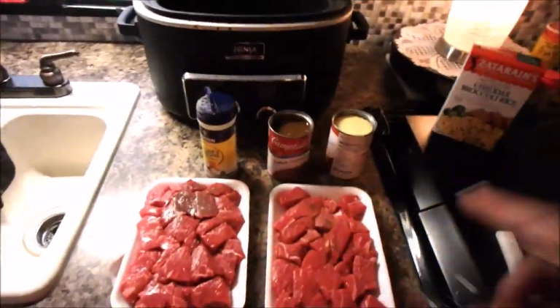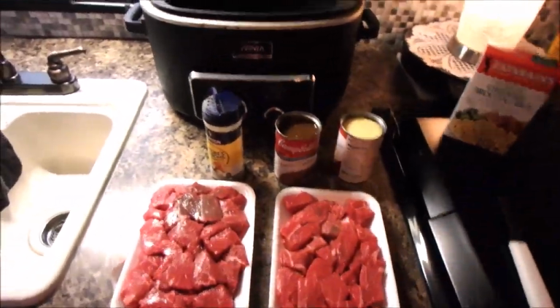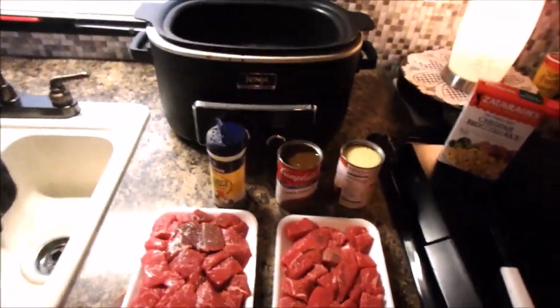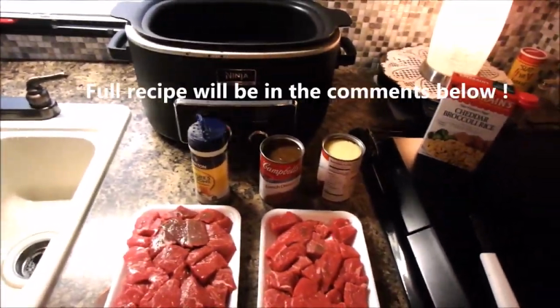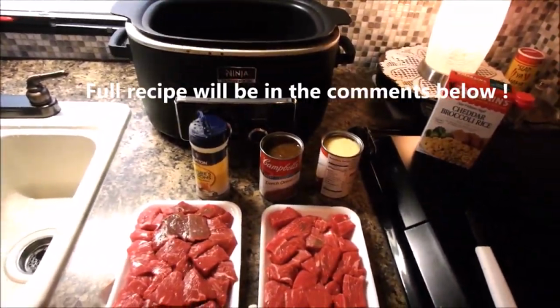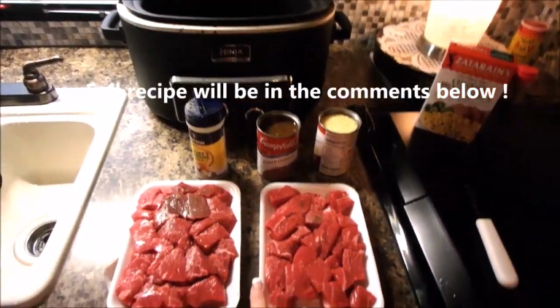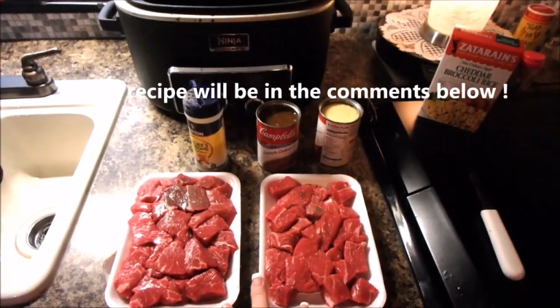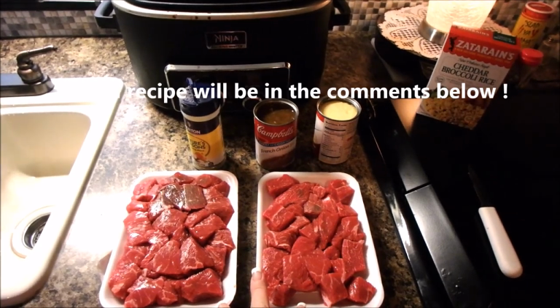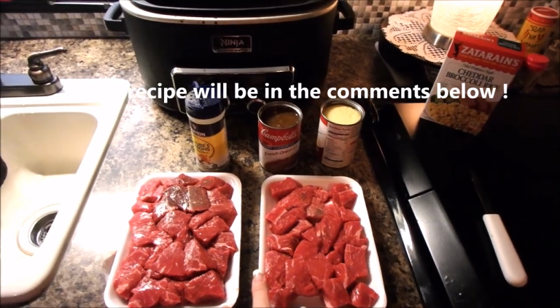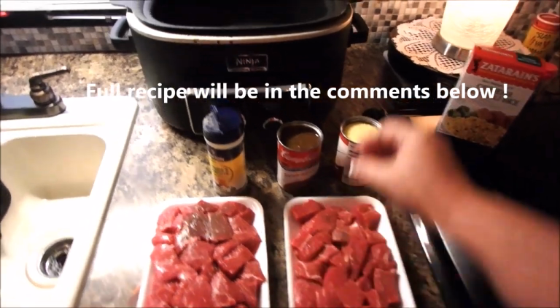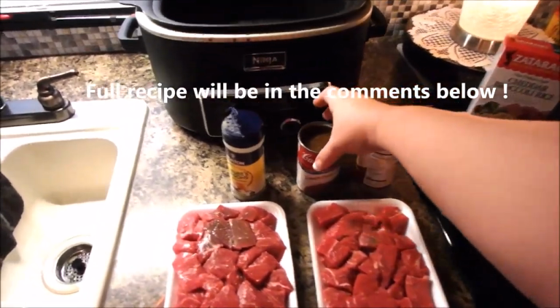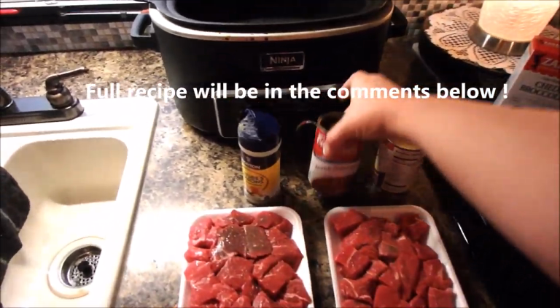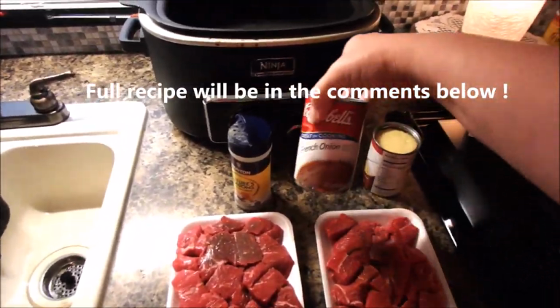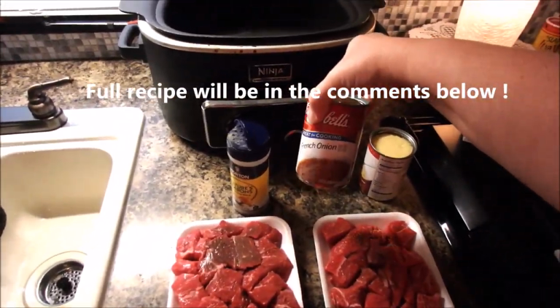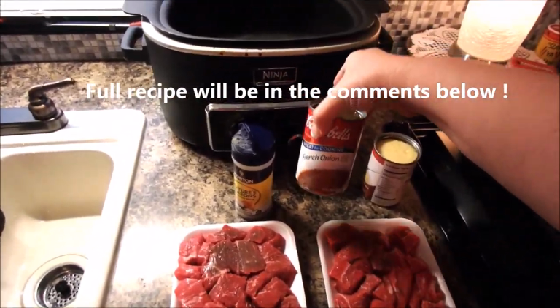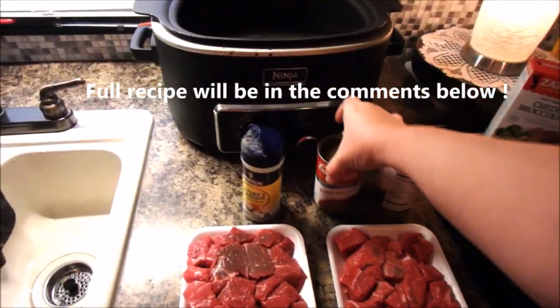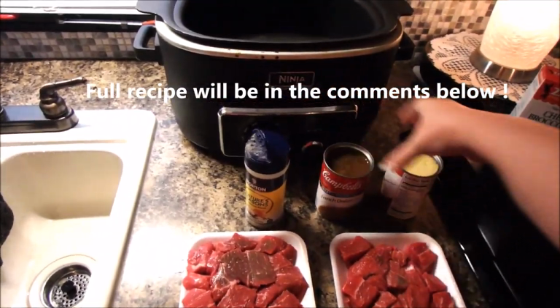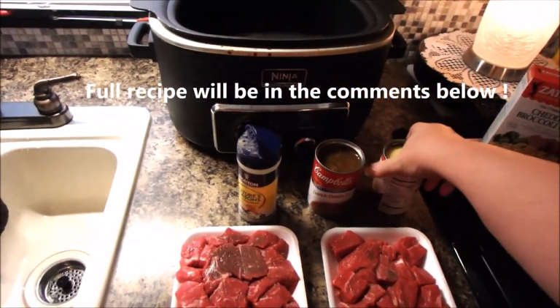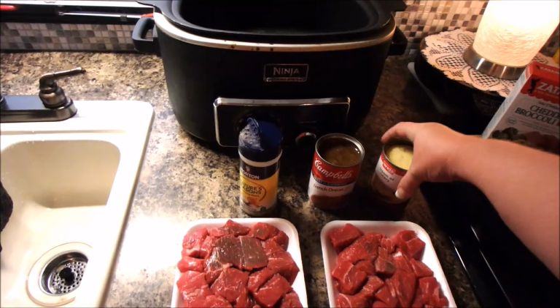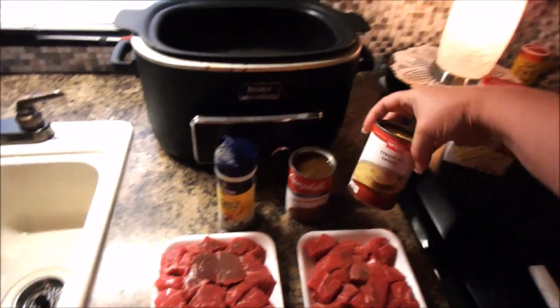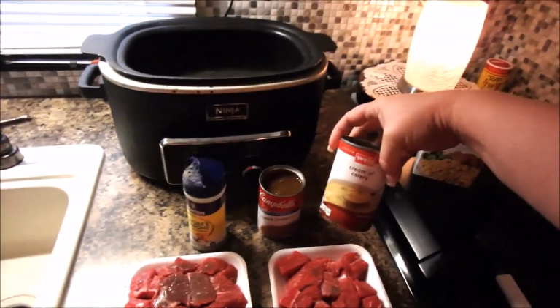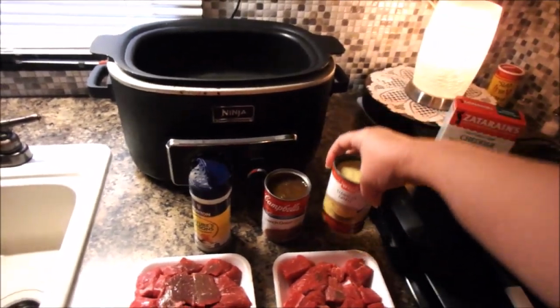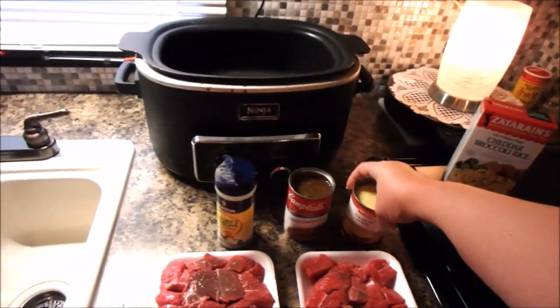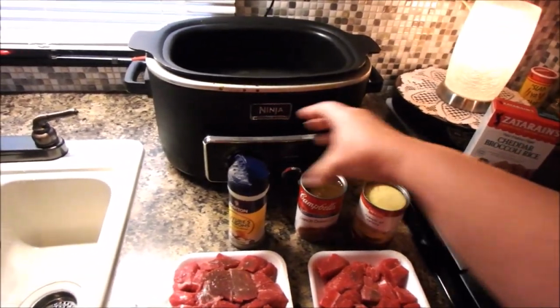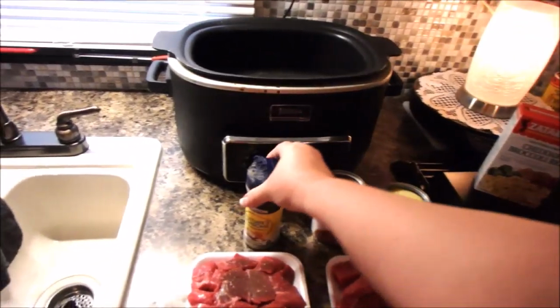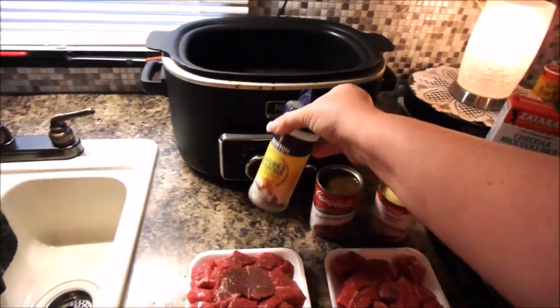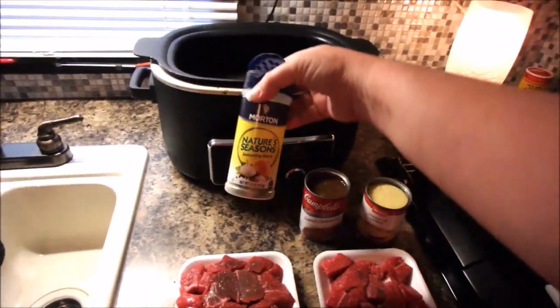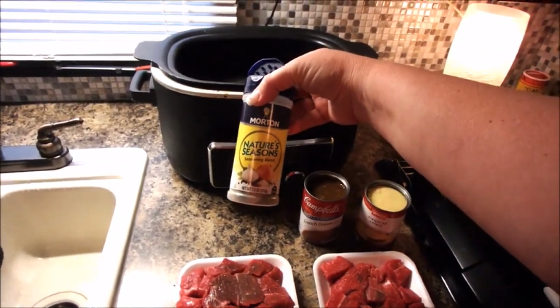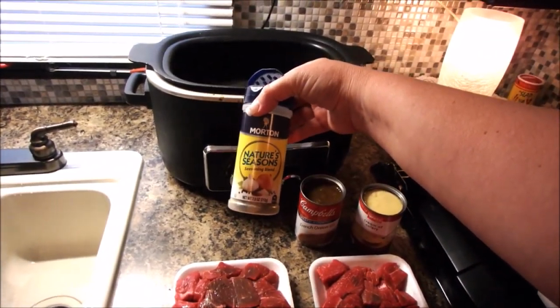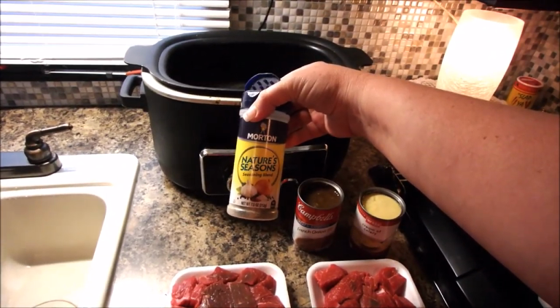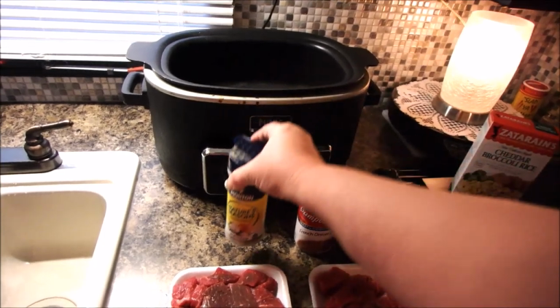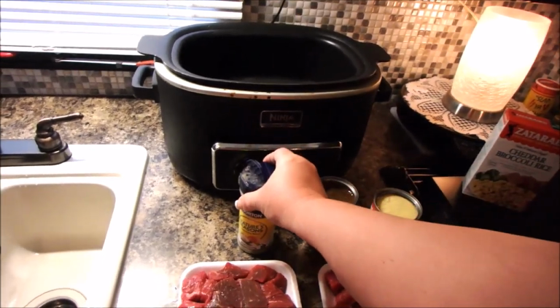What we have is two pounds of stew meat, one can of French onion and one can of cream of celery, and salt and pepper. But I use this instead — just a little mixture.